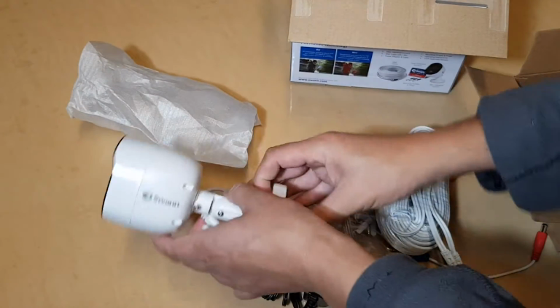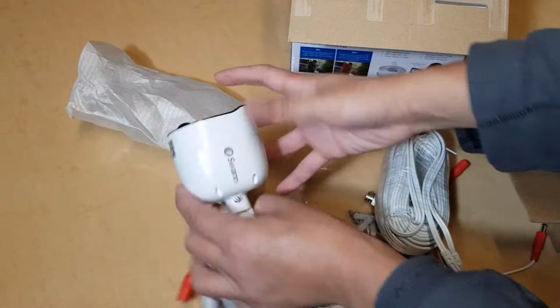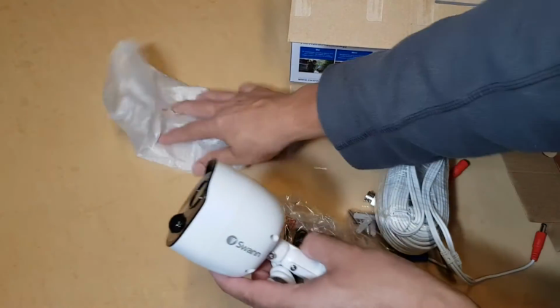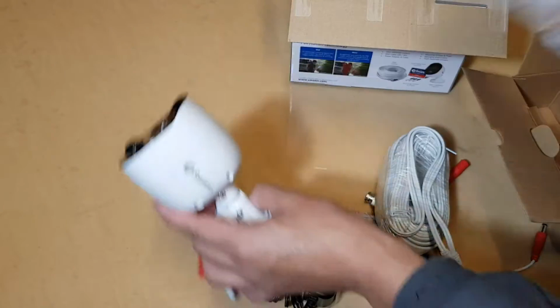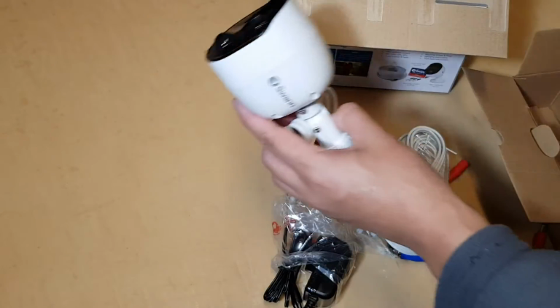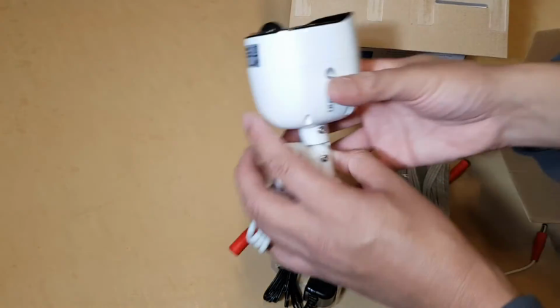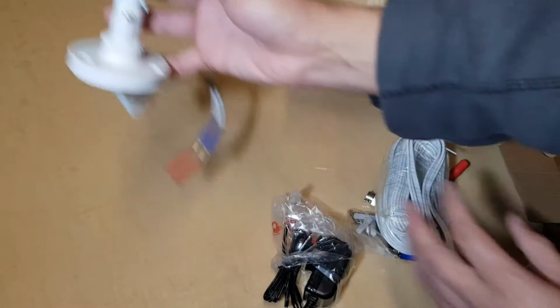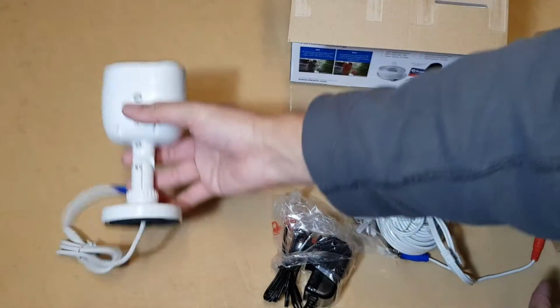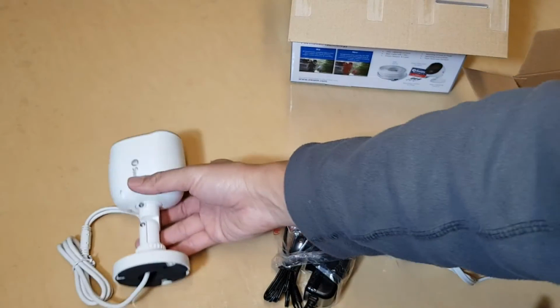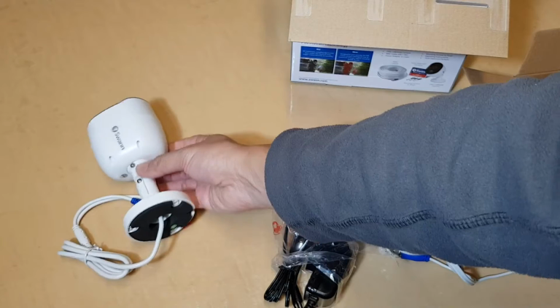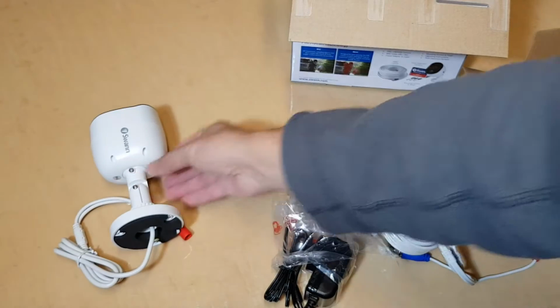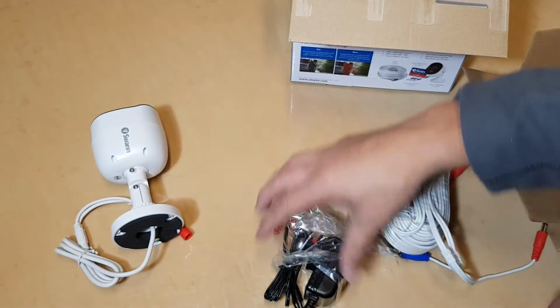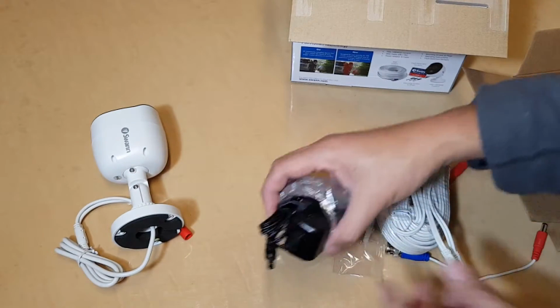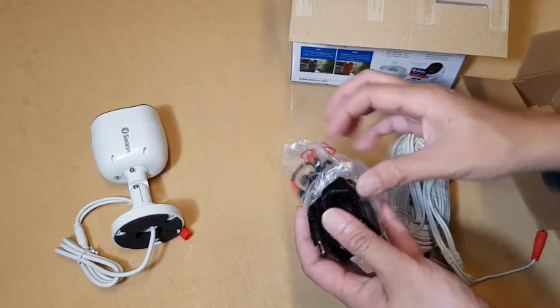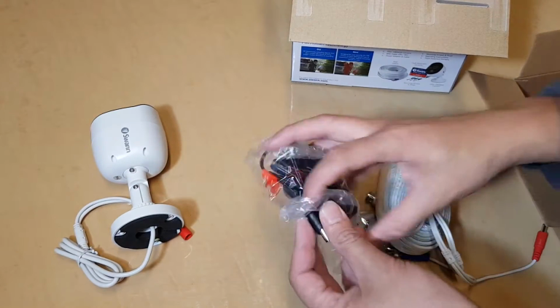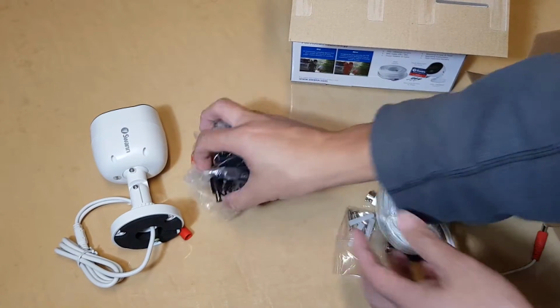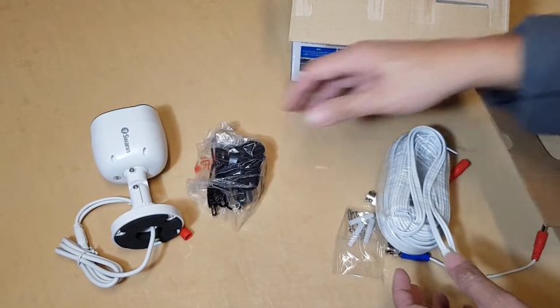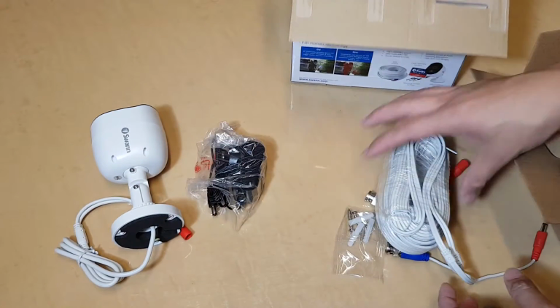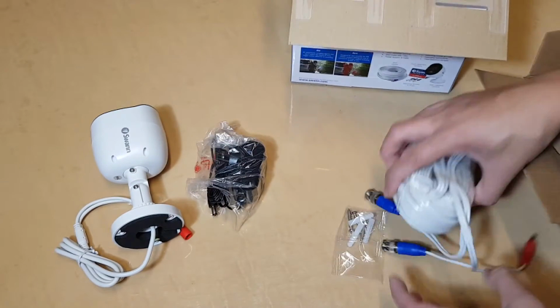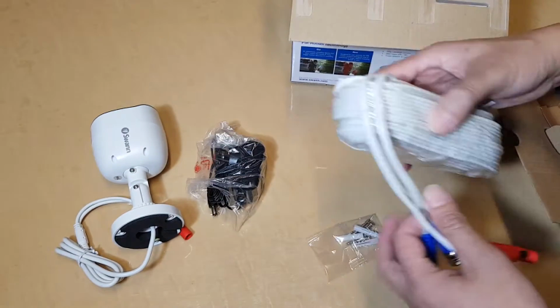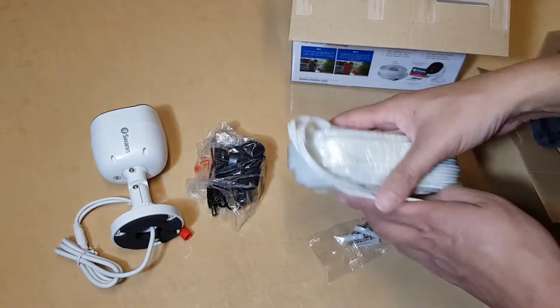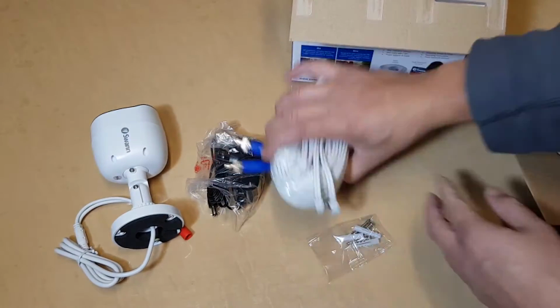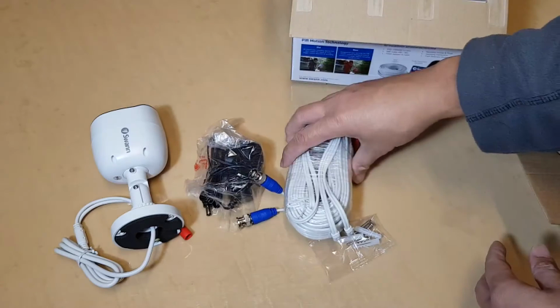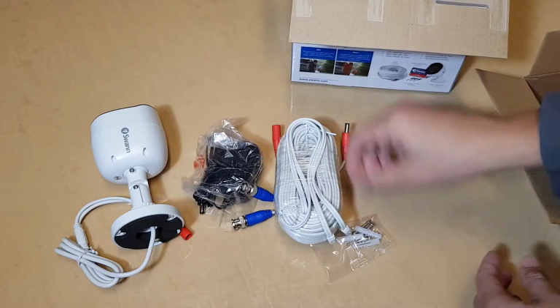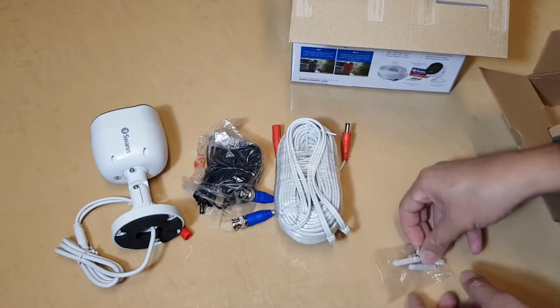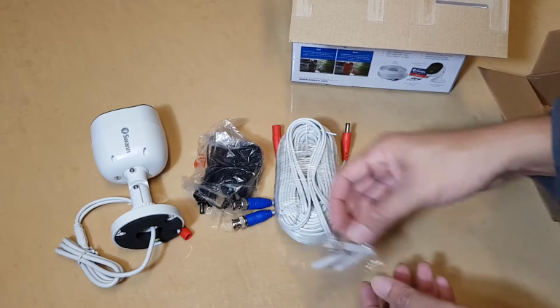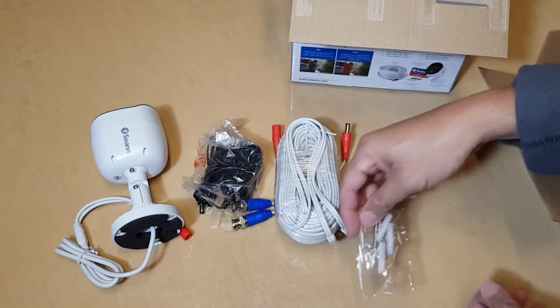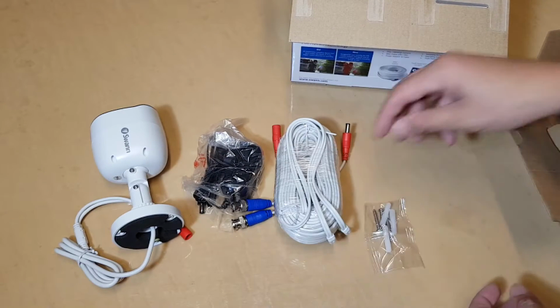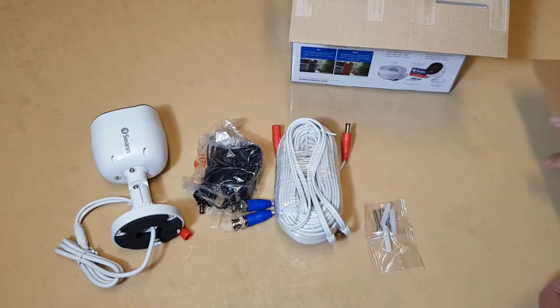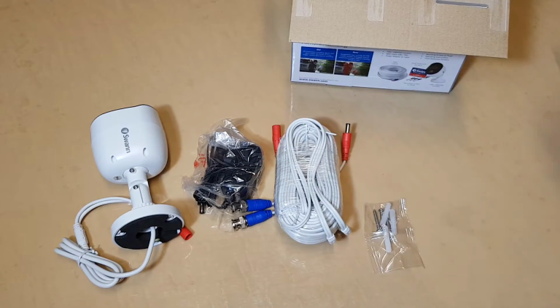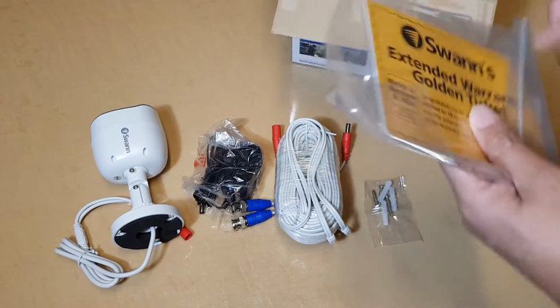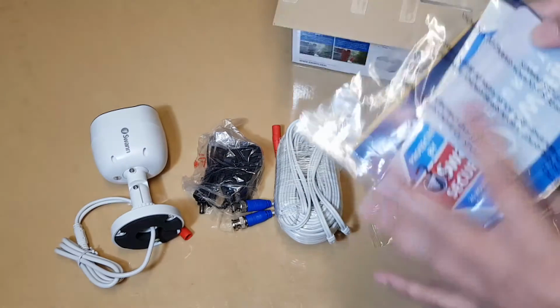Let's lay everything out on the table. You've got your camera, the power adapter, the BNC cables, mounting screws, and stickers — all included inside the box.